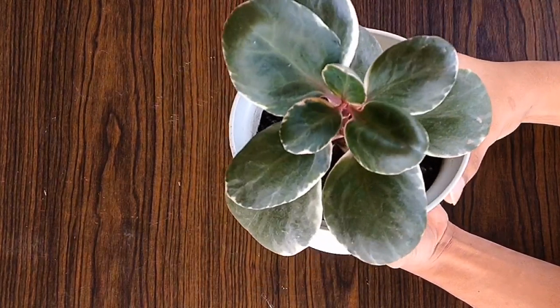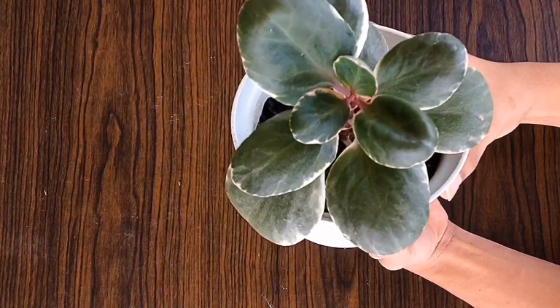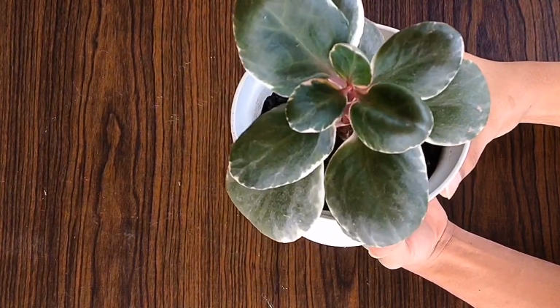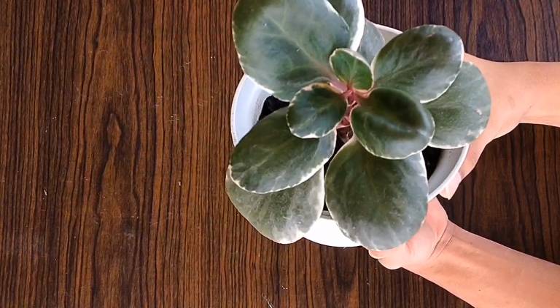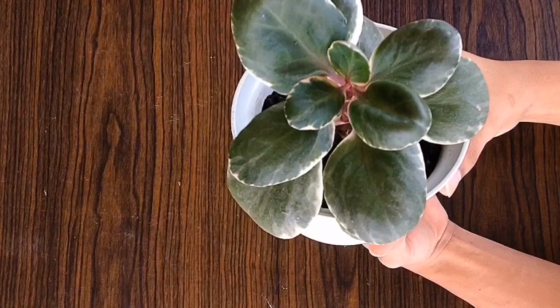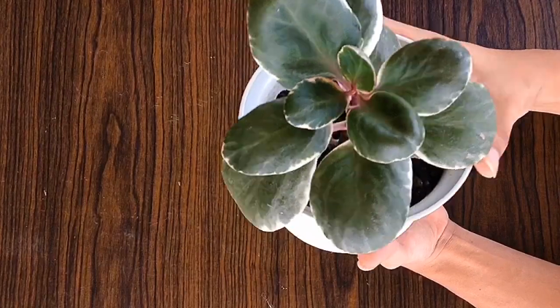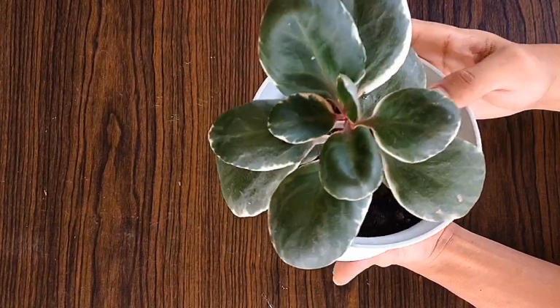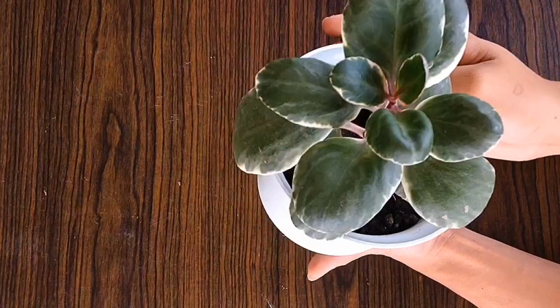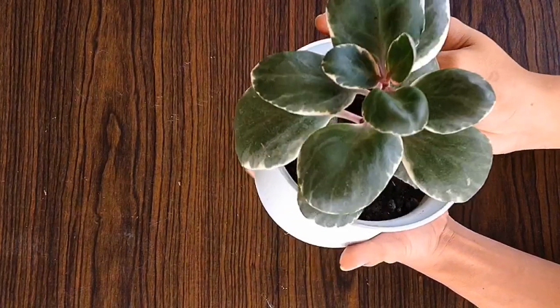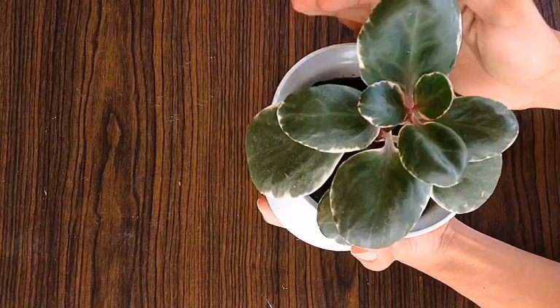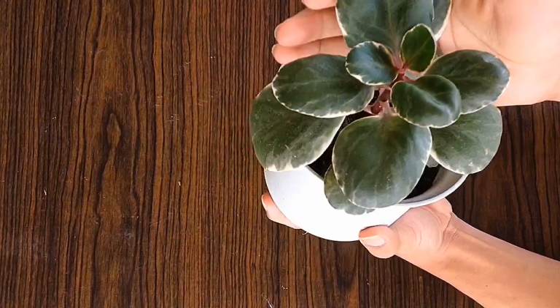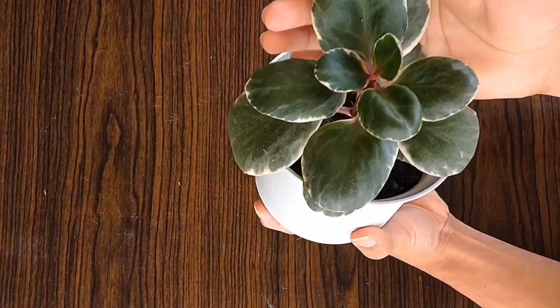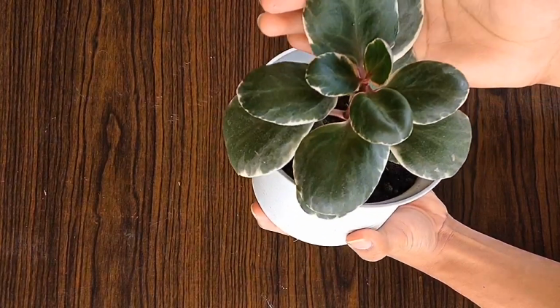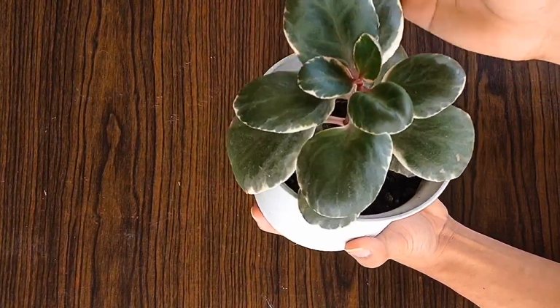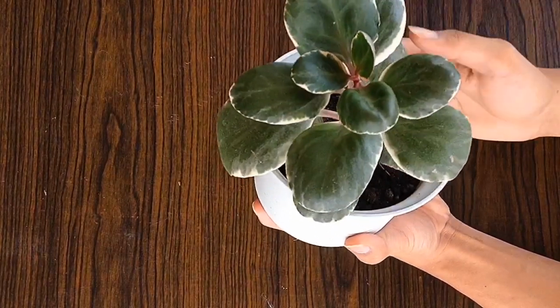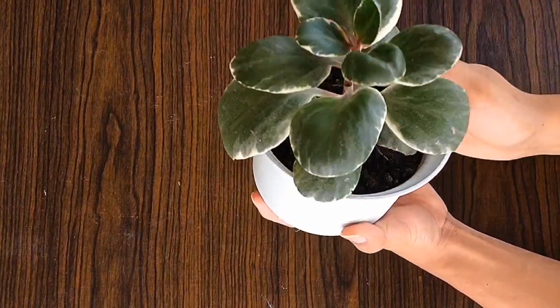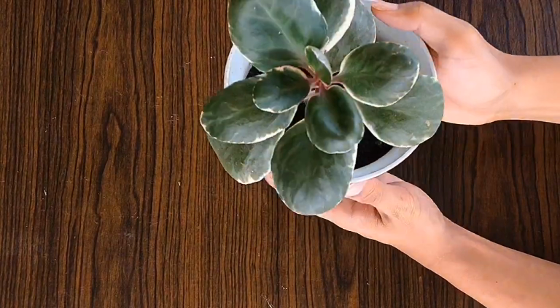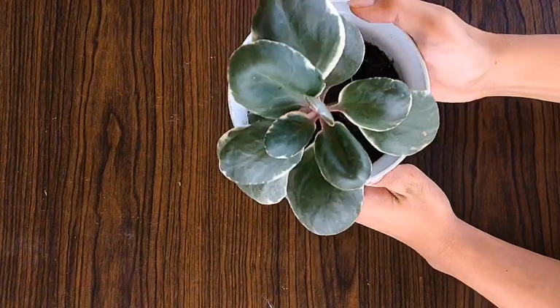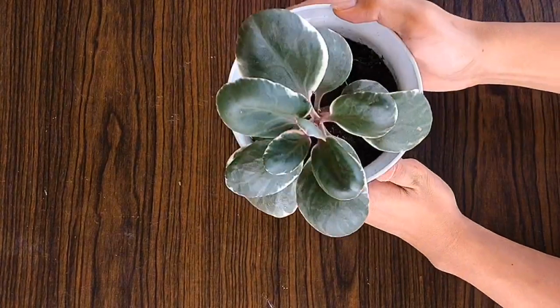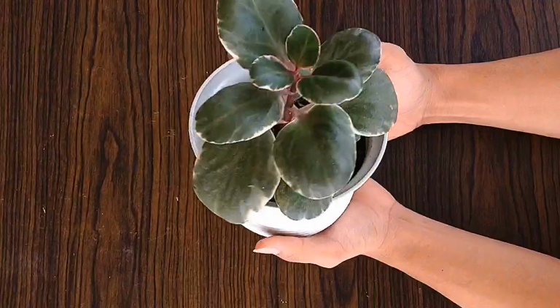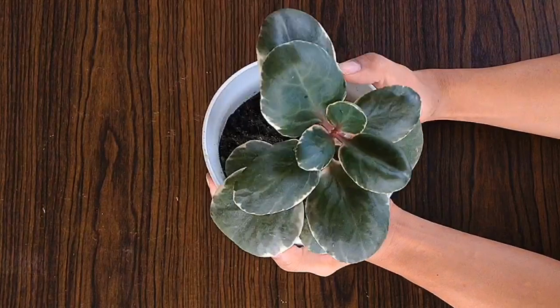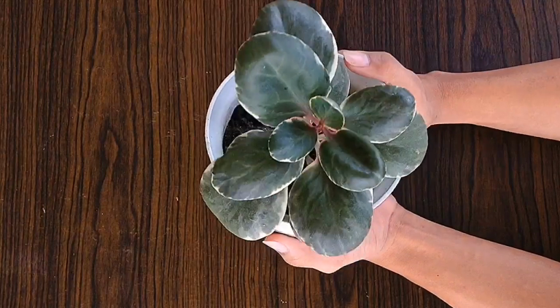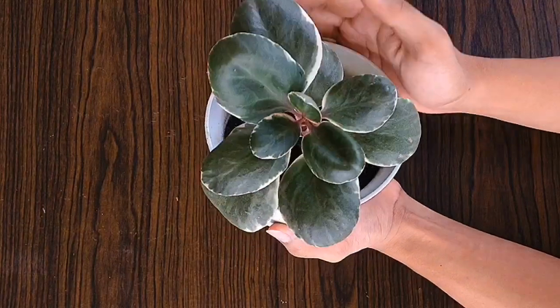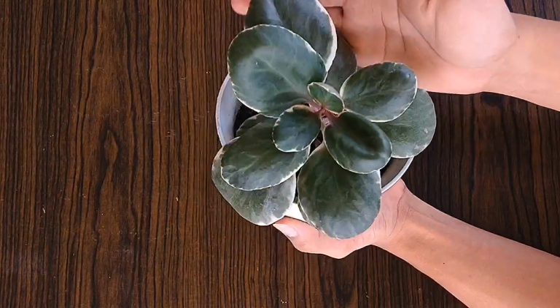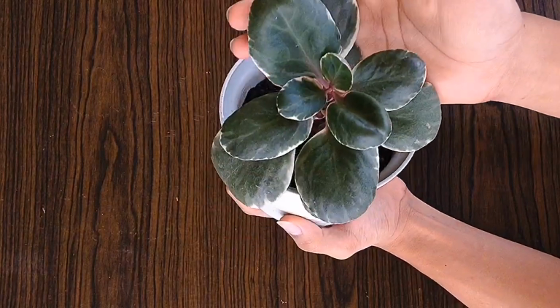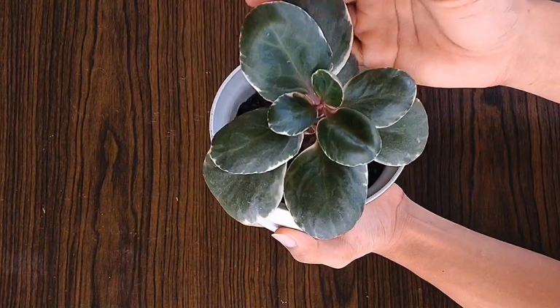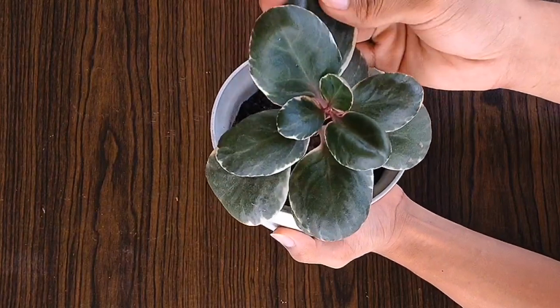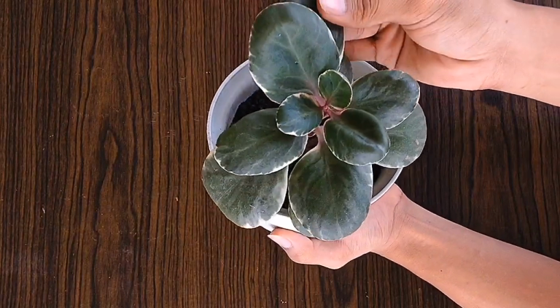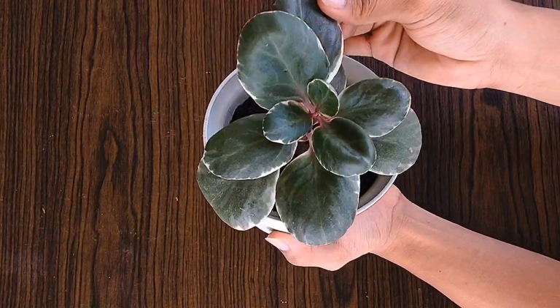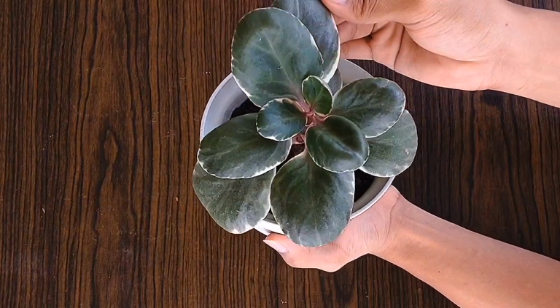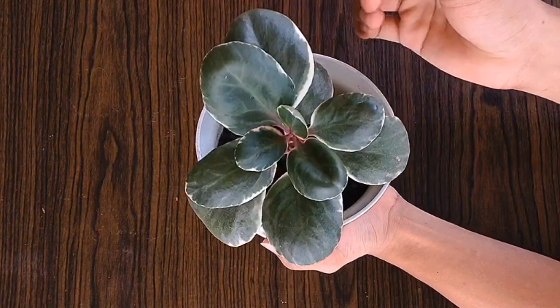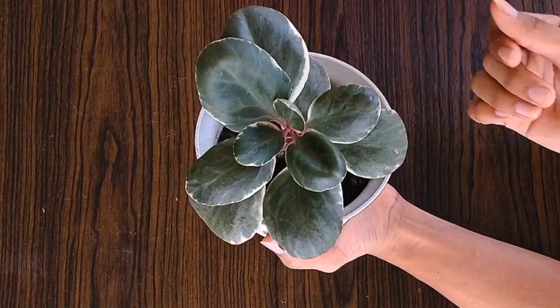Since this plant came from Madagascar, gusto niya yung mga rocky and sandy. So ang perfect na soil mixture ay yung pumis at vermiculite.